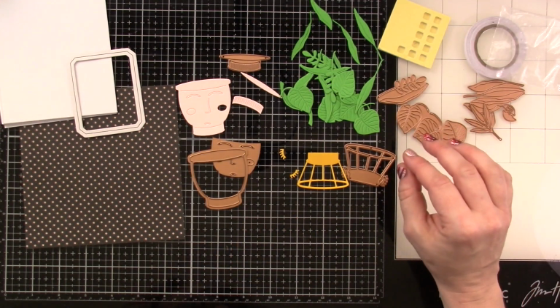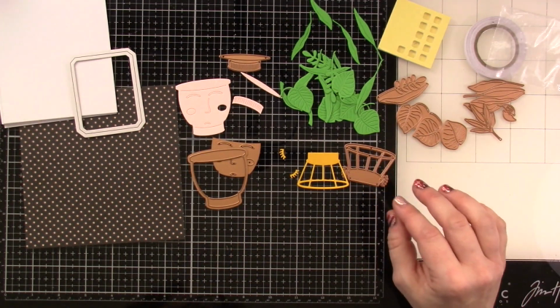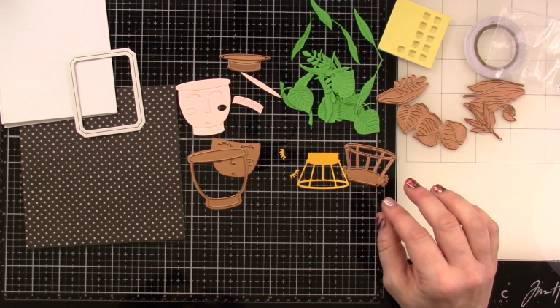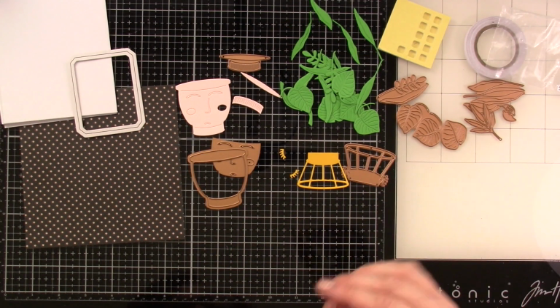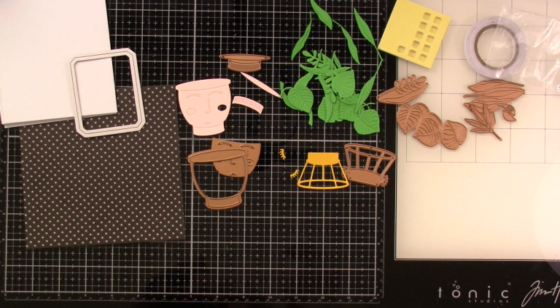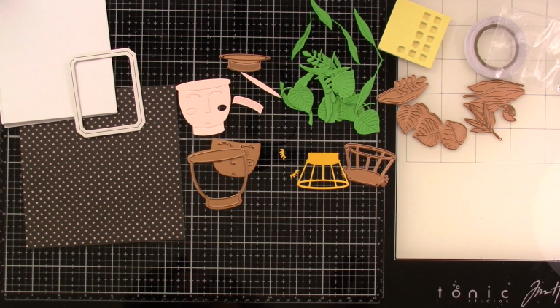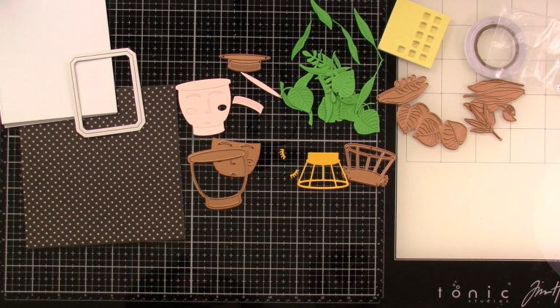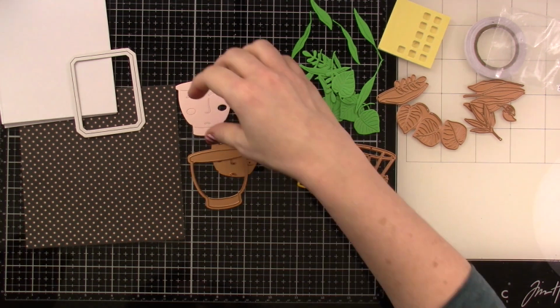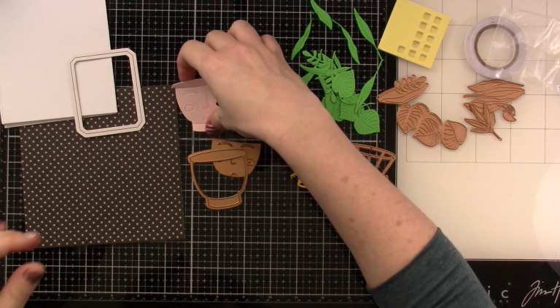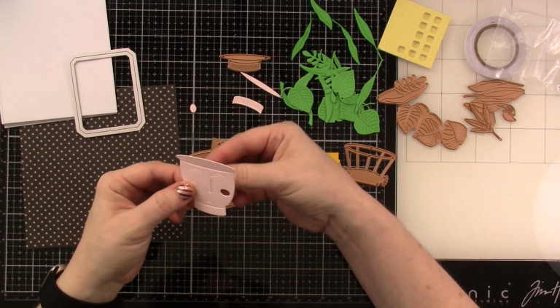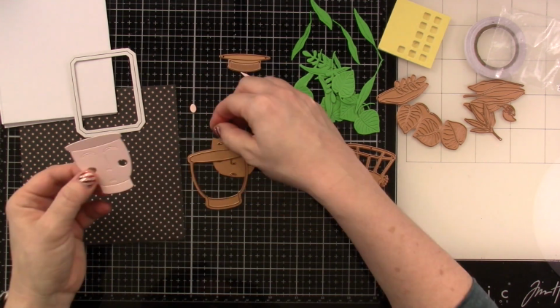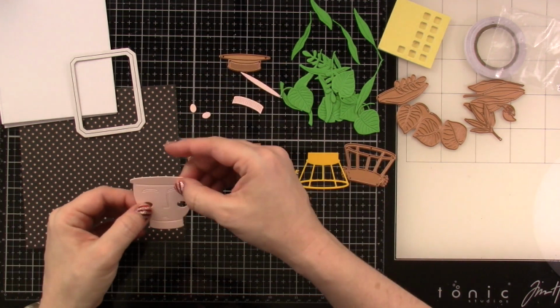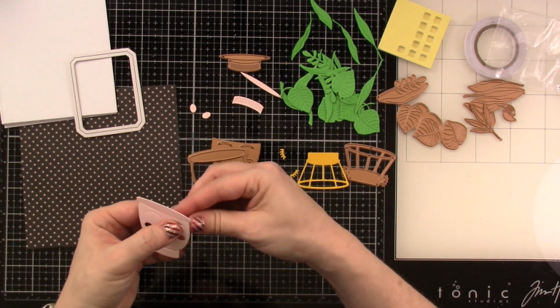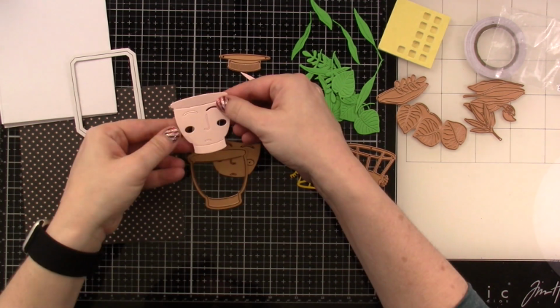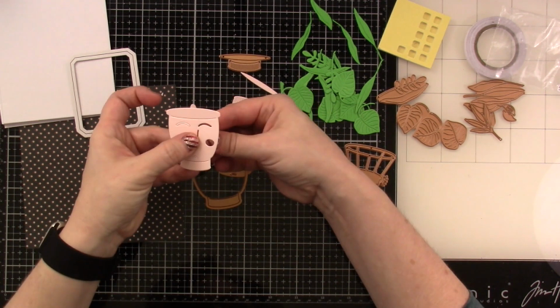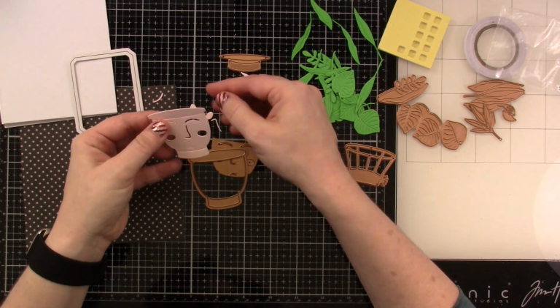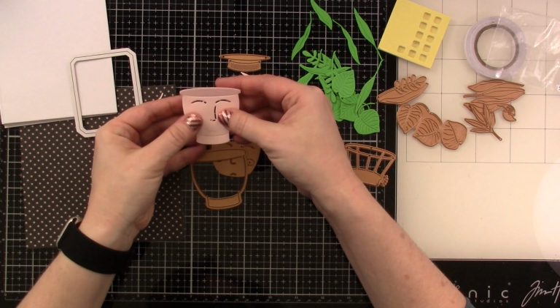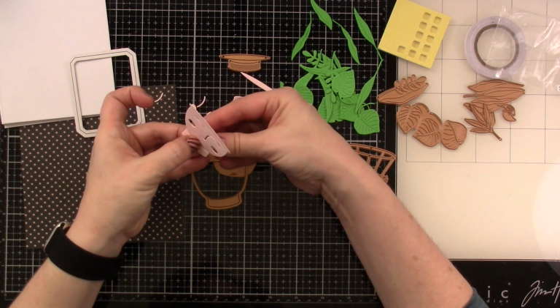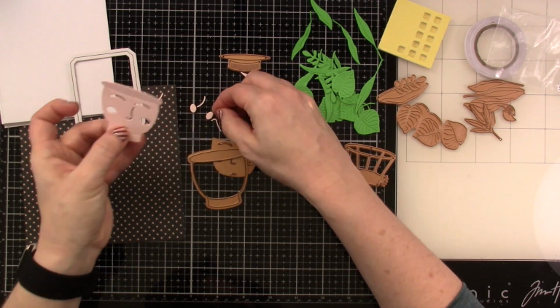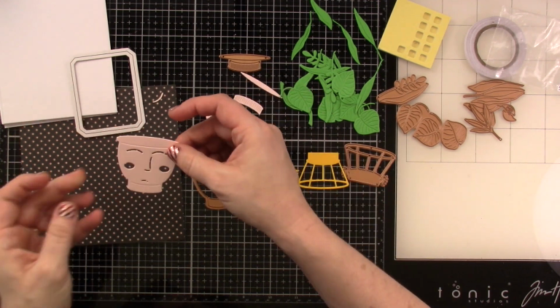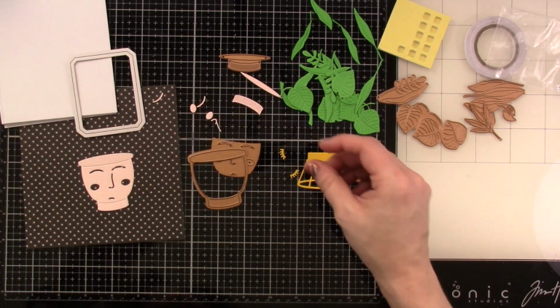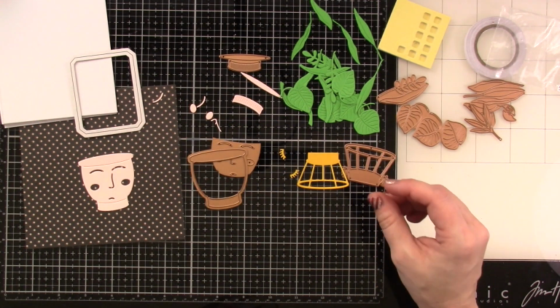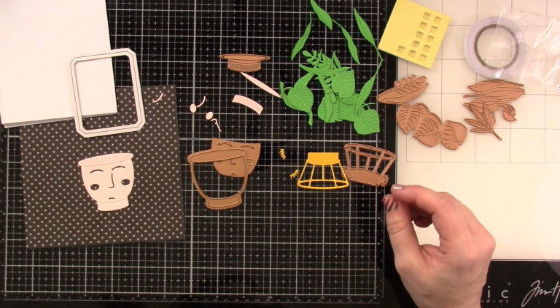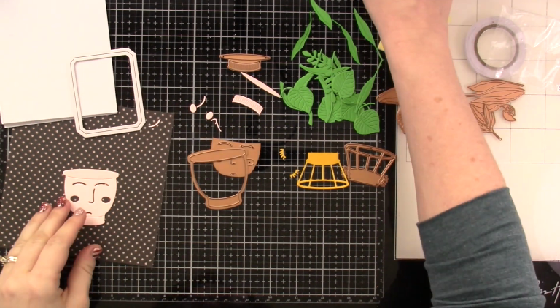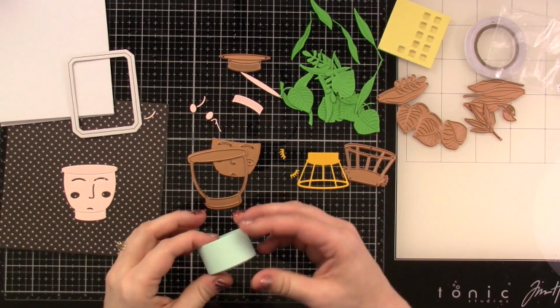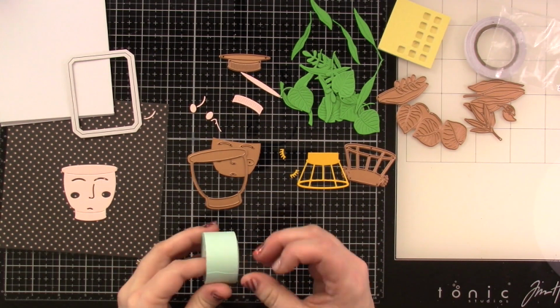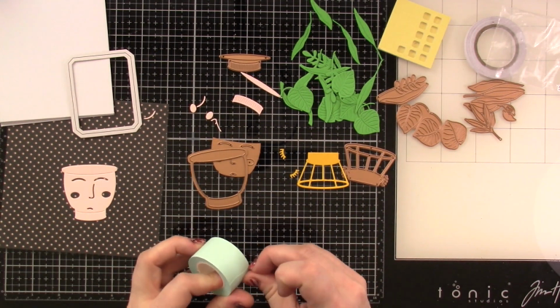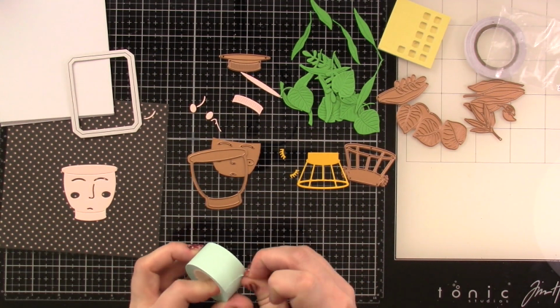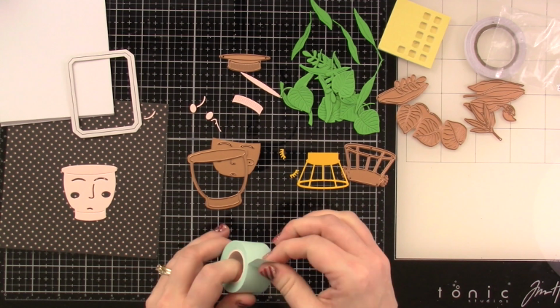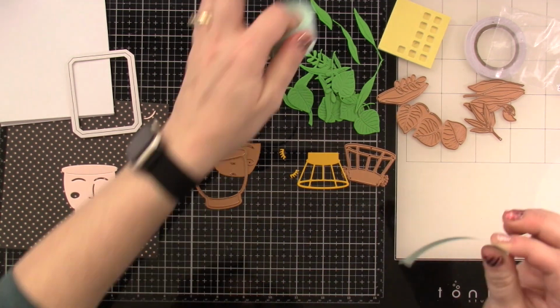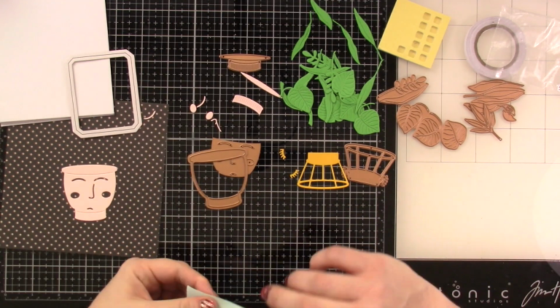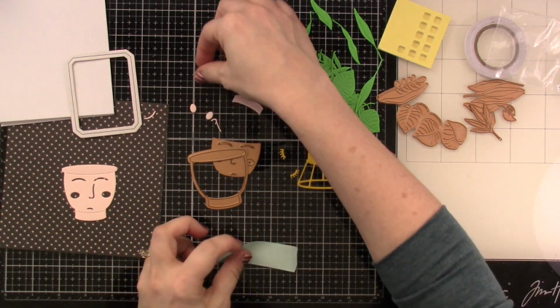We cut out a bunch of leaves, and we cut out the pot and the face that goes with it. Now I know those are actually supposed to be eyebrows, but I wanted this to look a little bit more masculine, so I did not add the little eyelashes to this one.